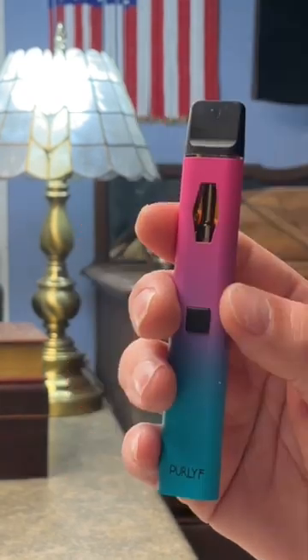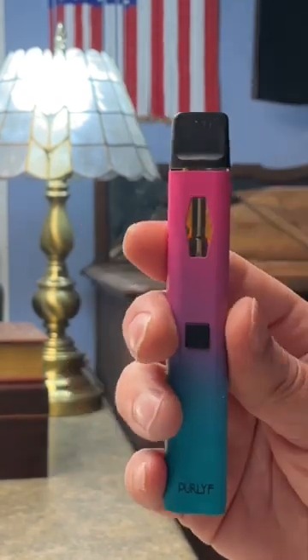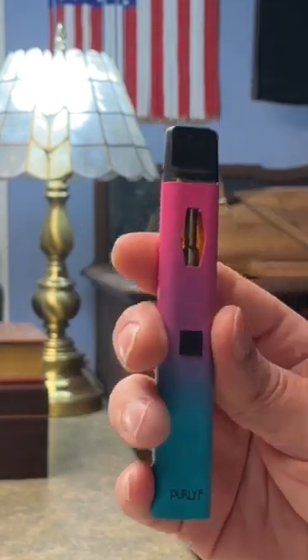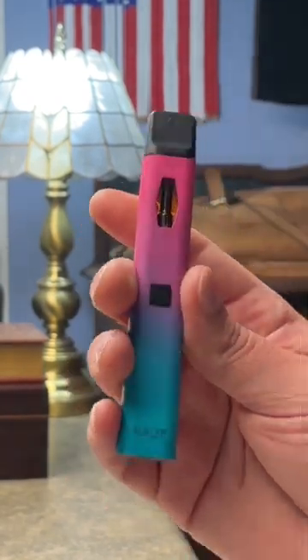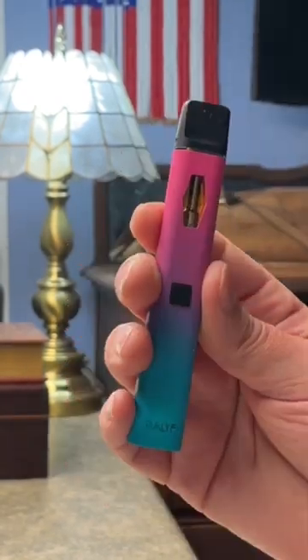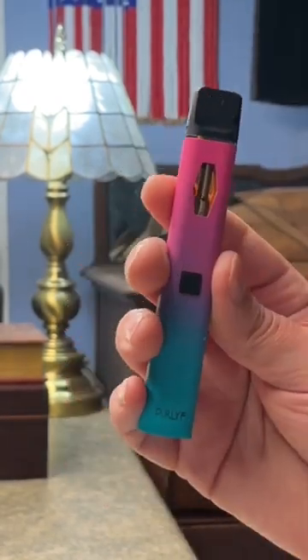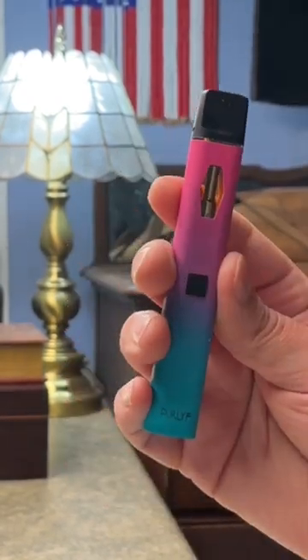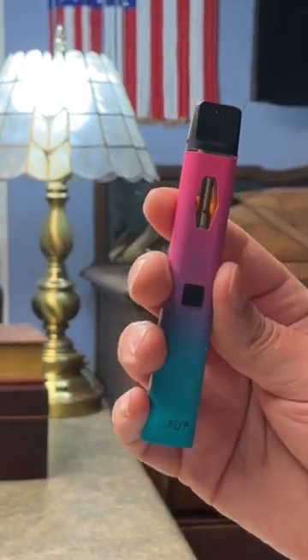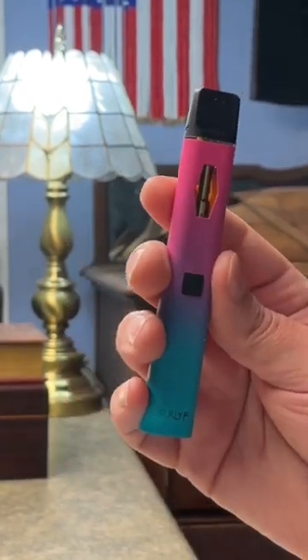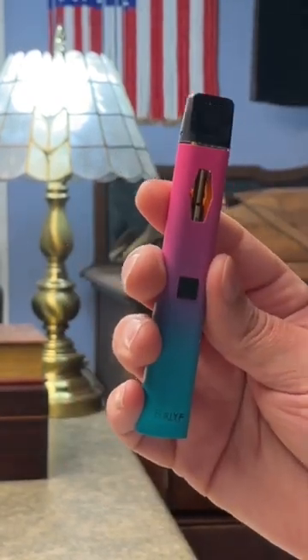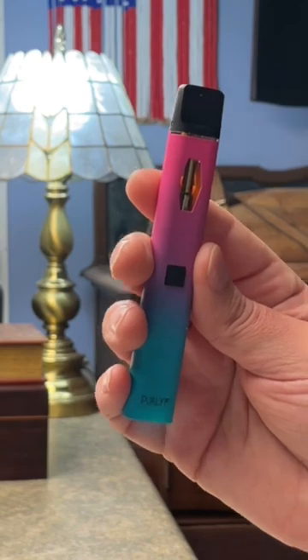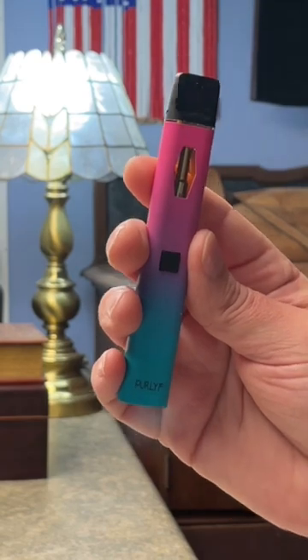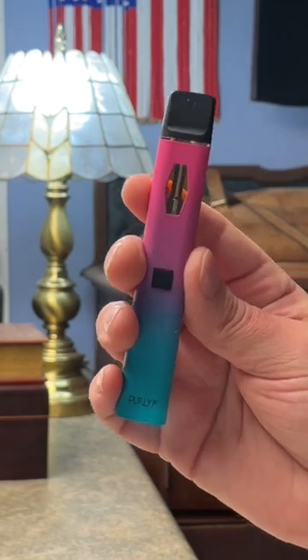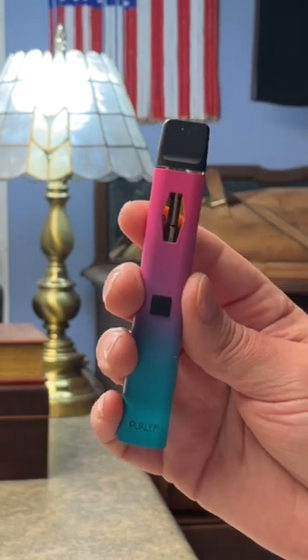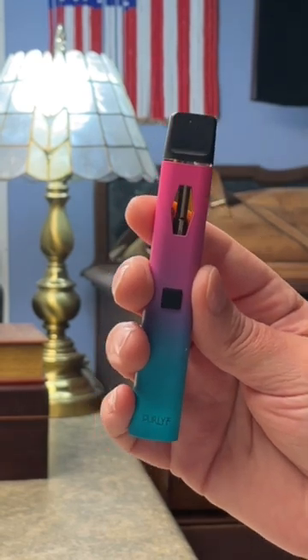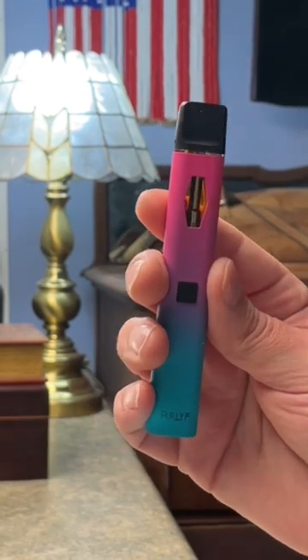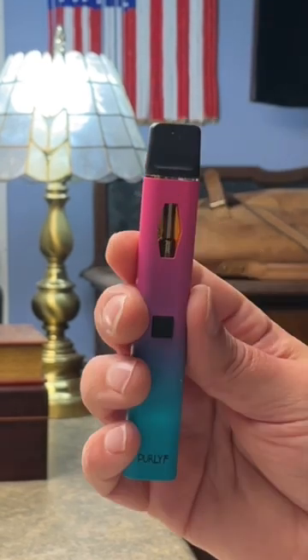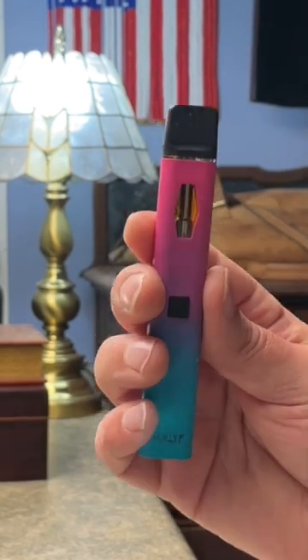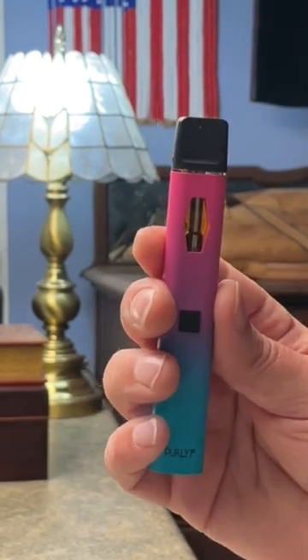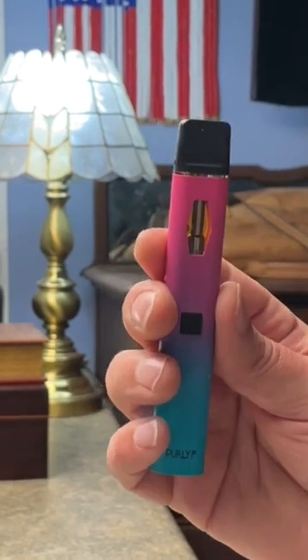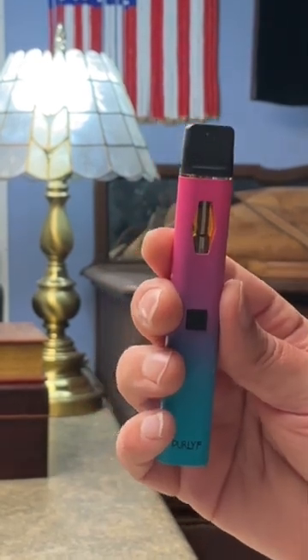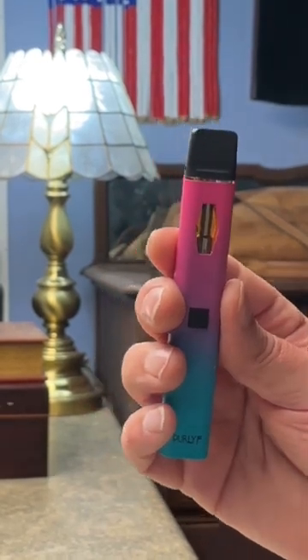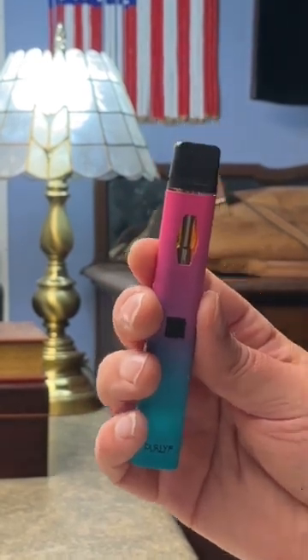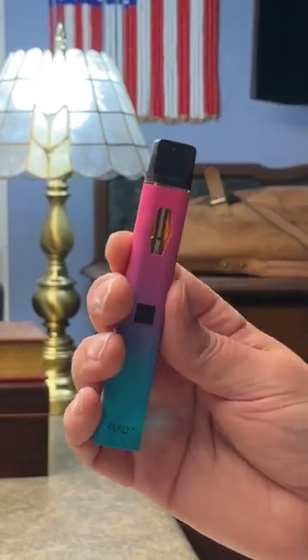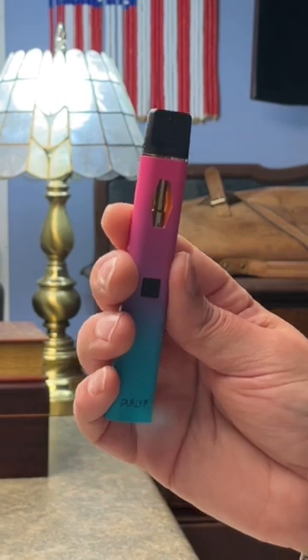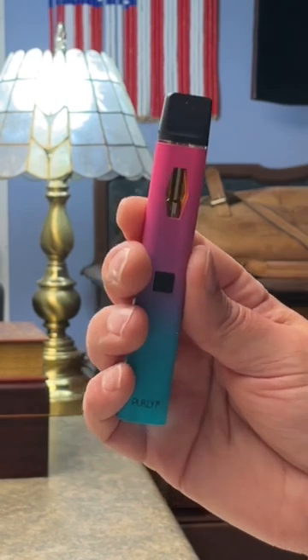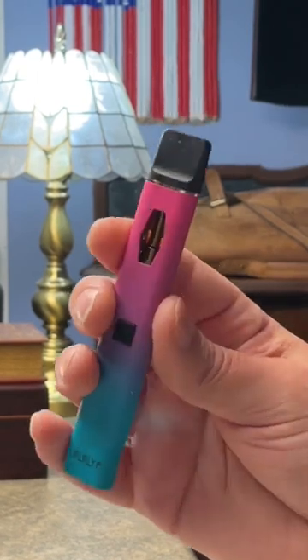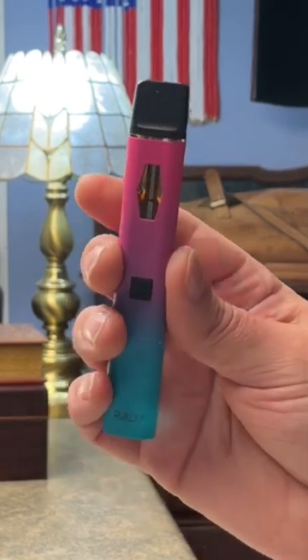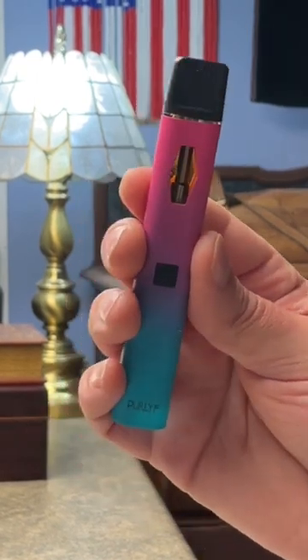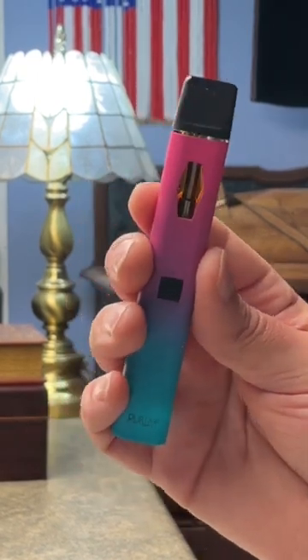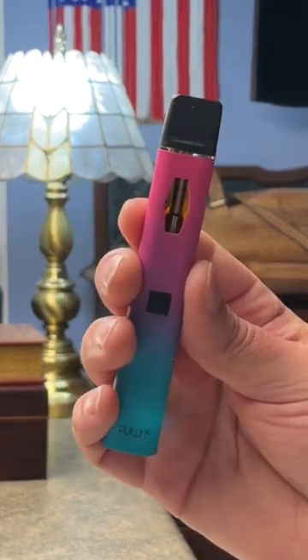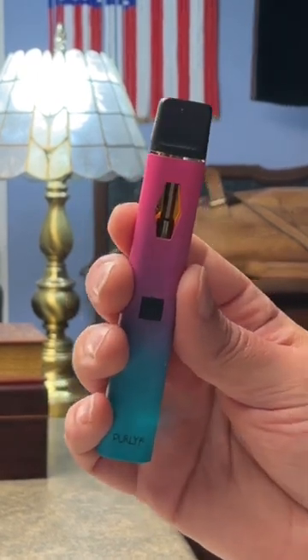As far as the strength goes, I think this is right up there with some of the stronger Delta 8 pens on the market right now. The price on this one is going to run $39.99, so this one's a little bit more bang for the buck.